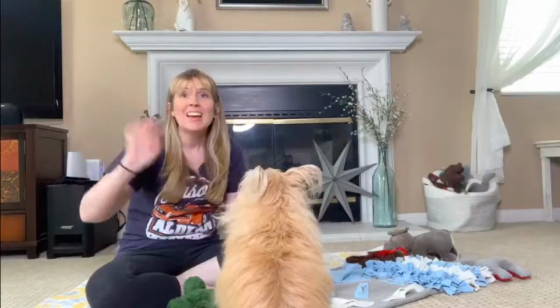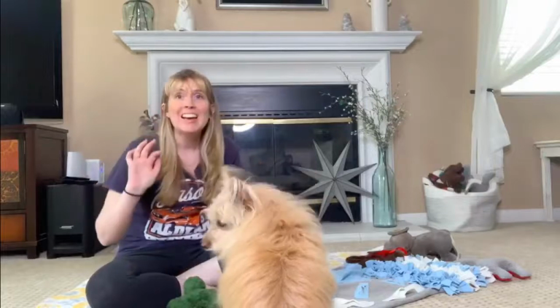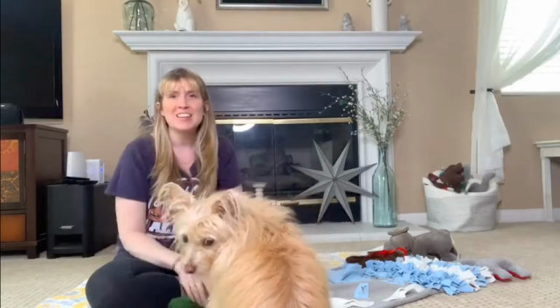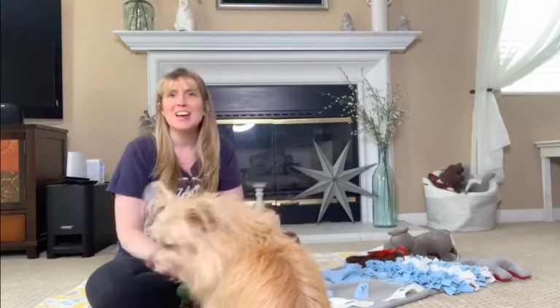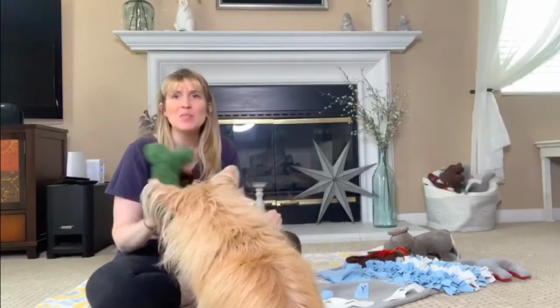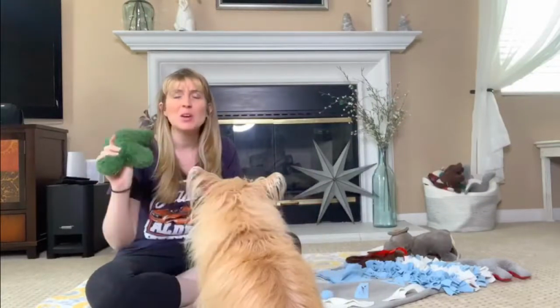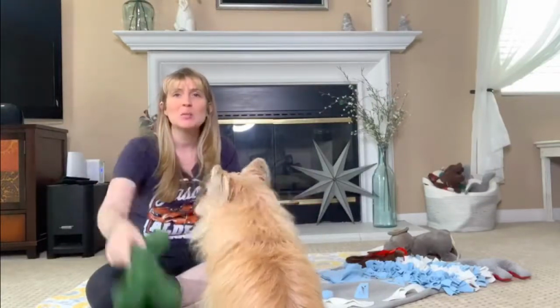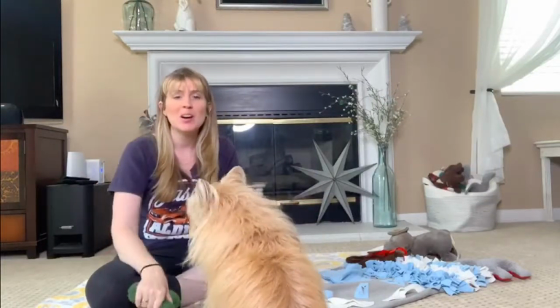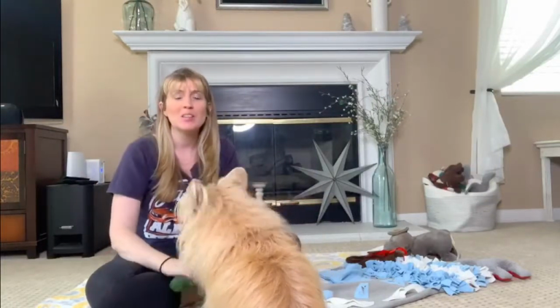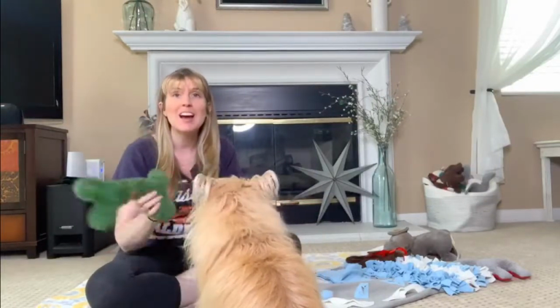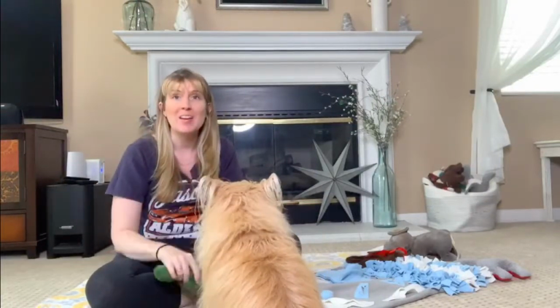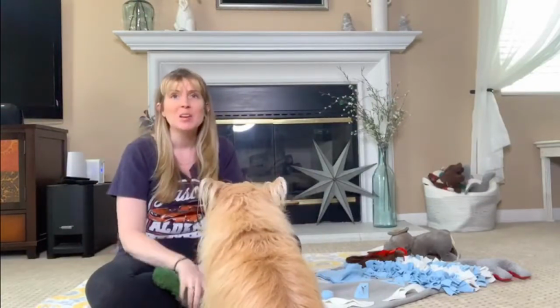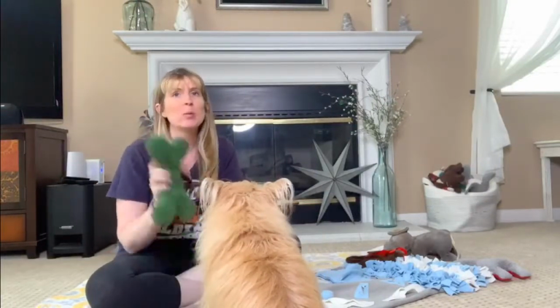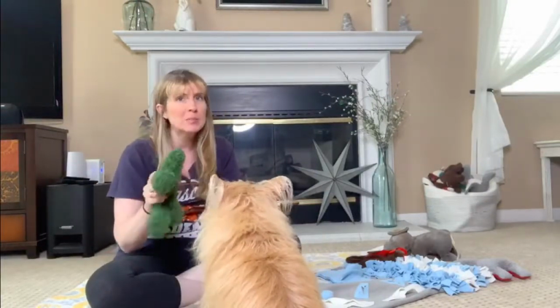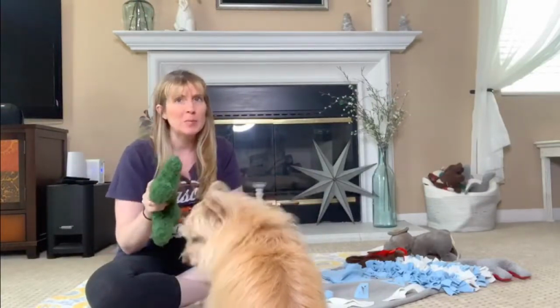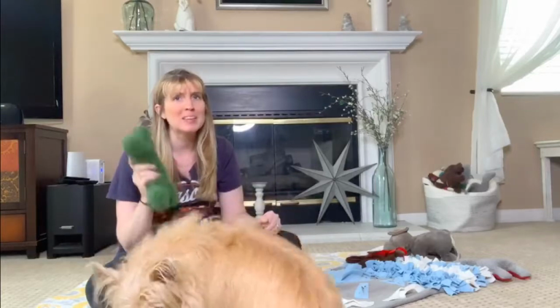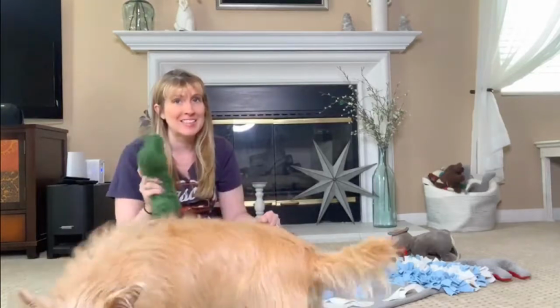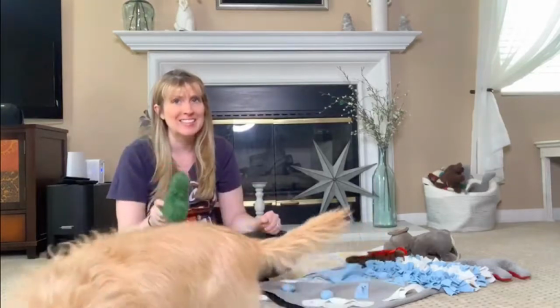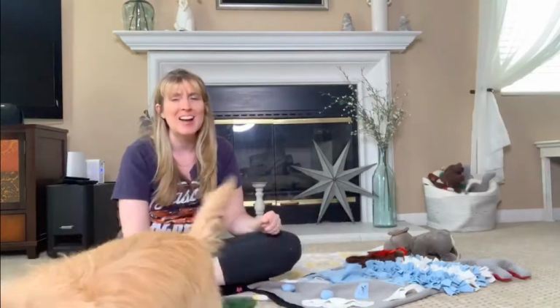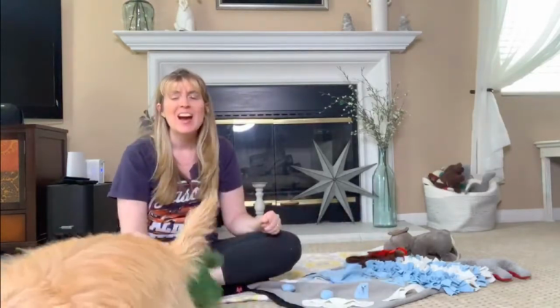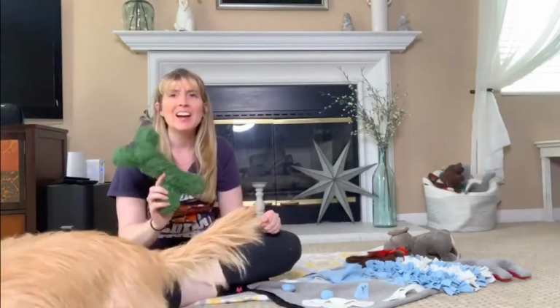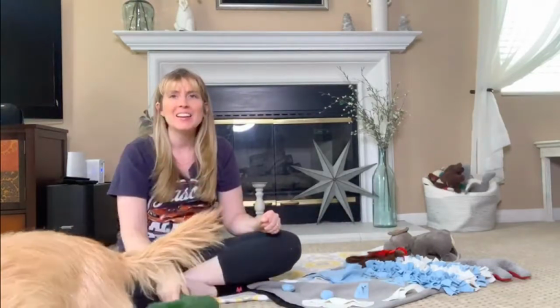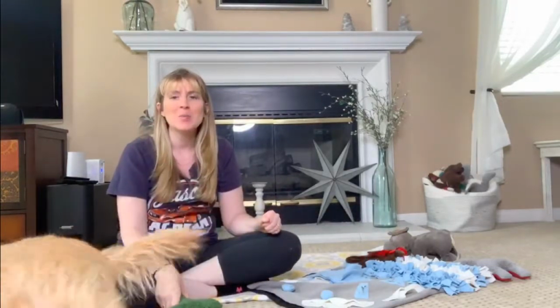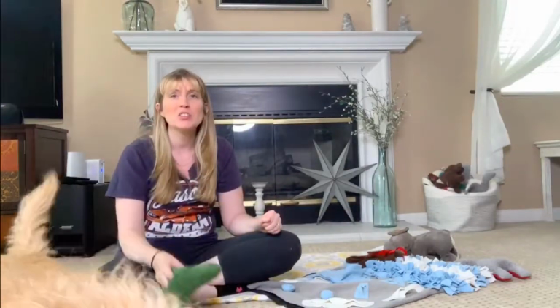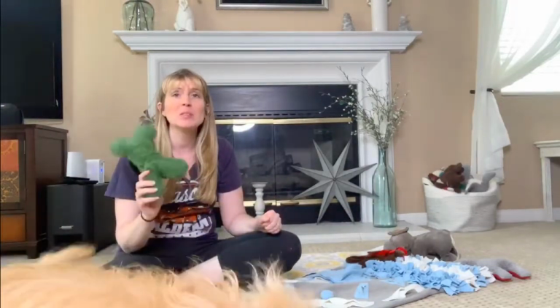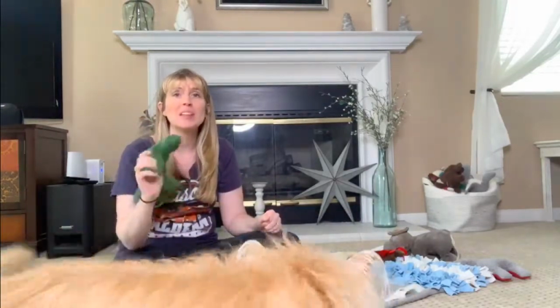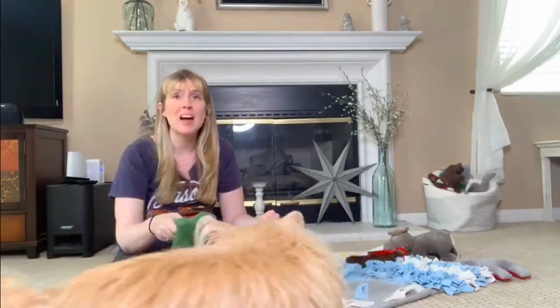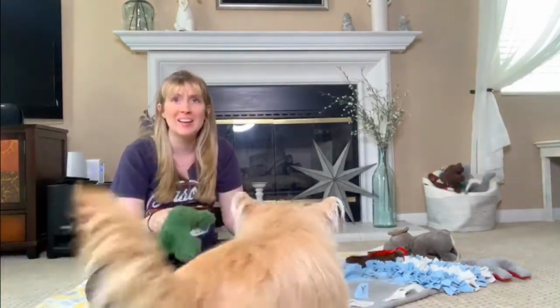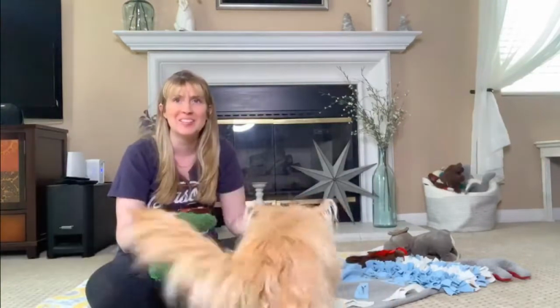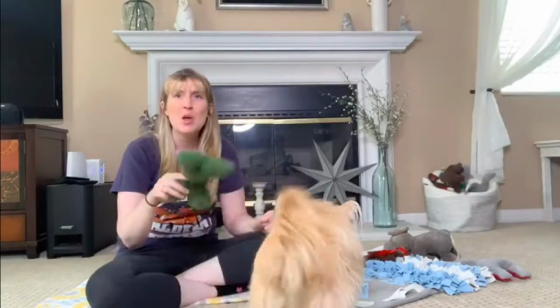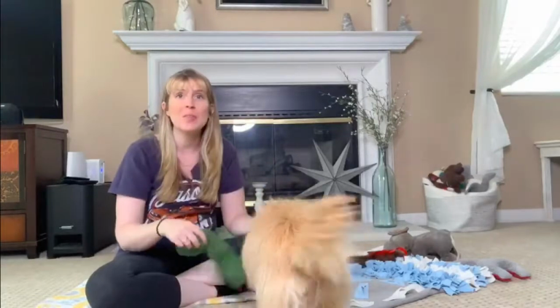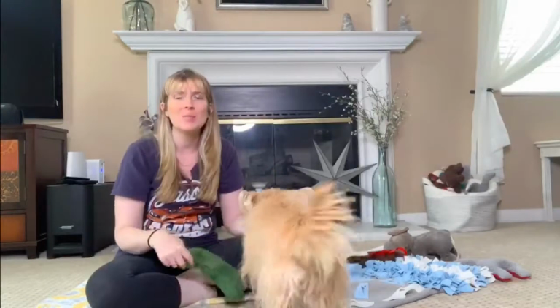Hey guys, I'm Jessica, the Furry Family Coach. We are live, so please bear with me because I am going to try to do something live with an animal.